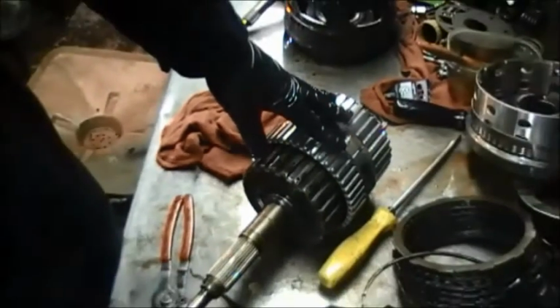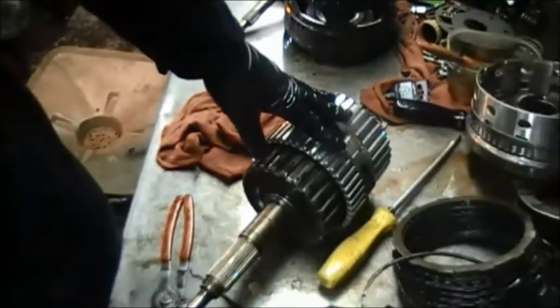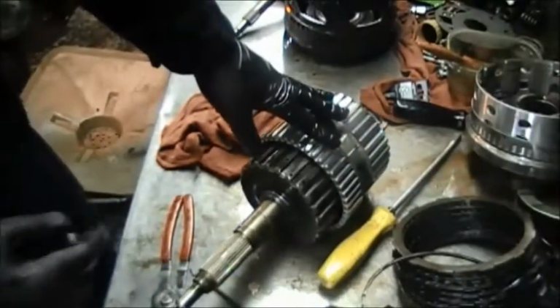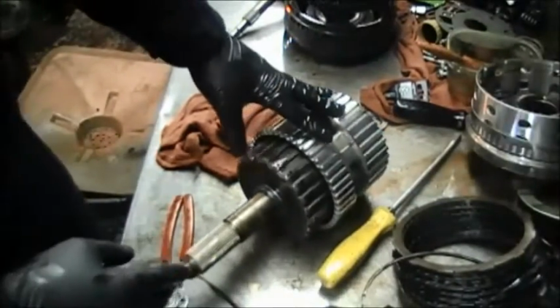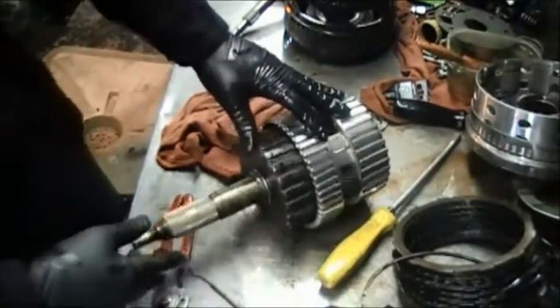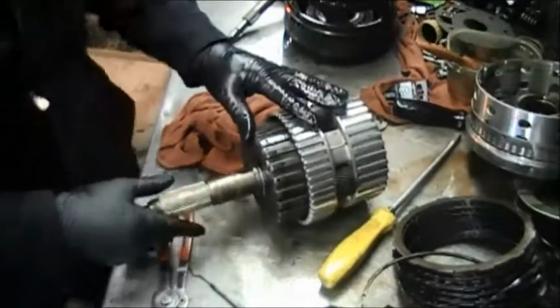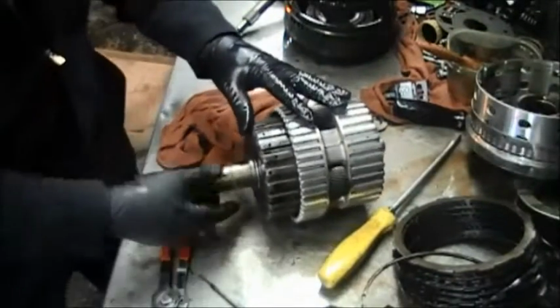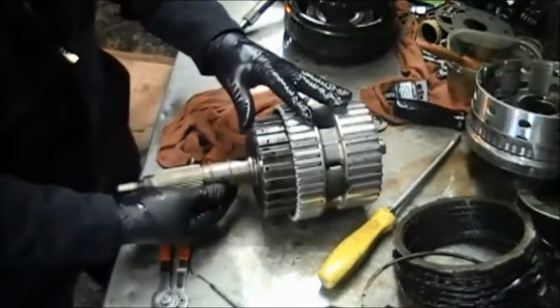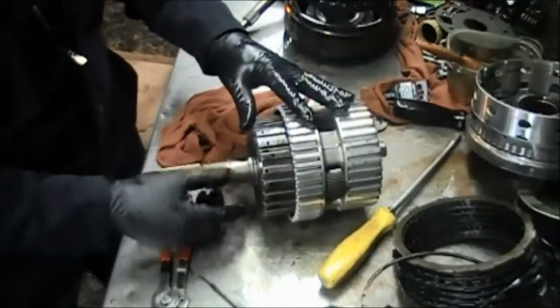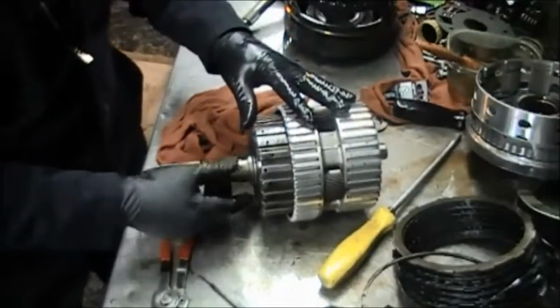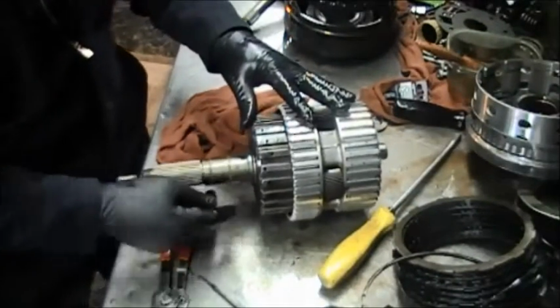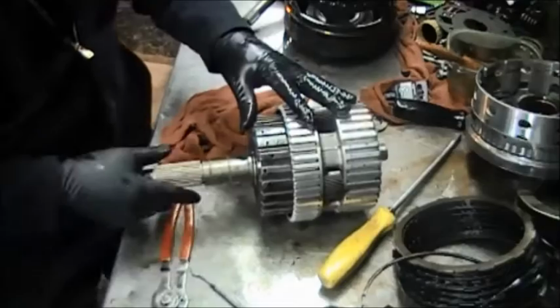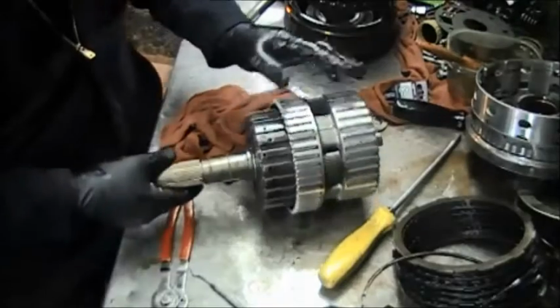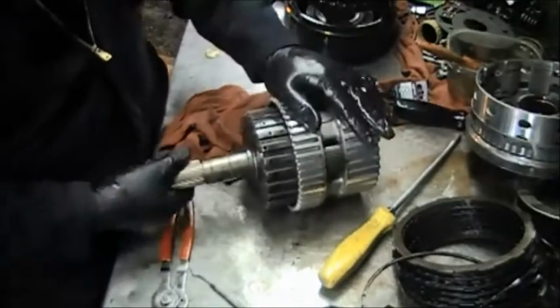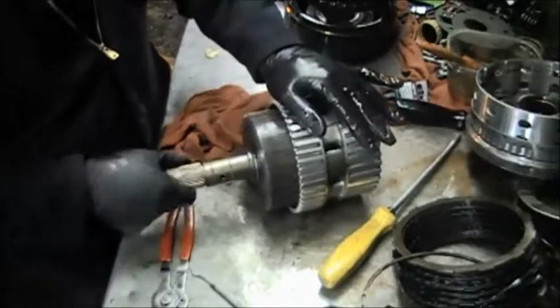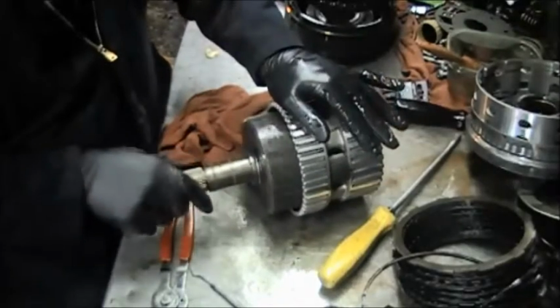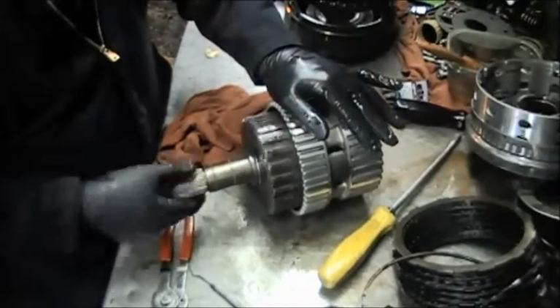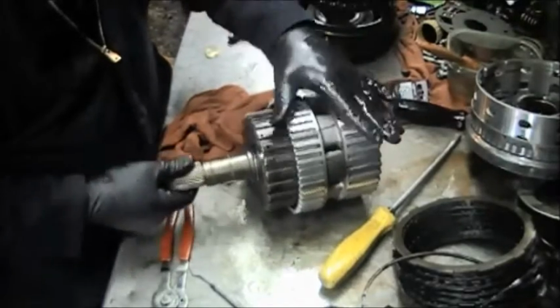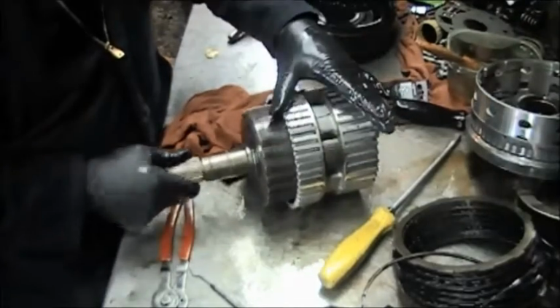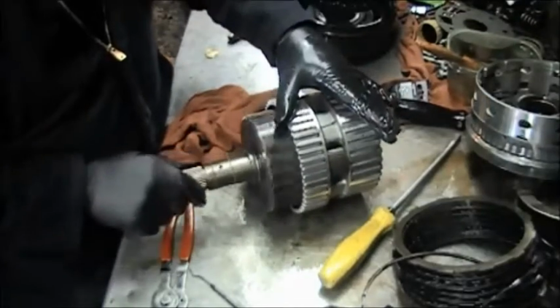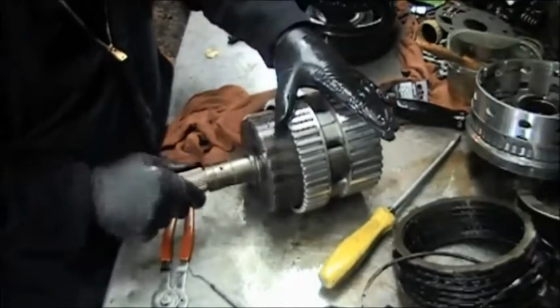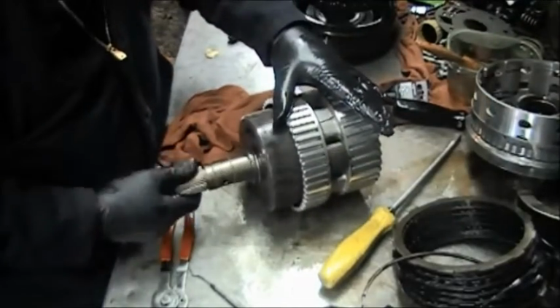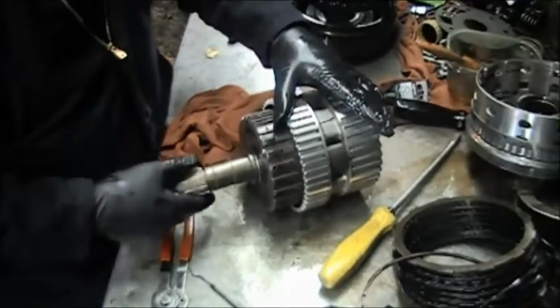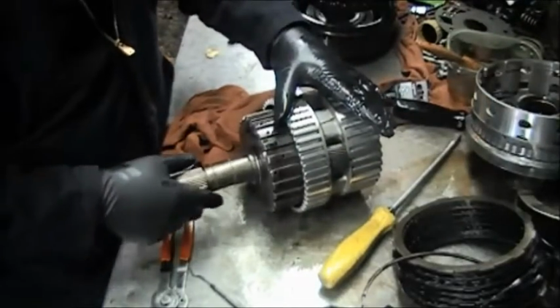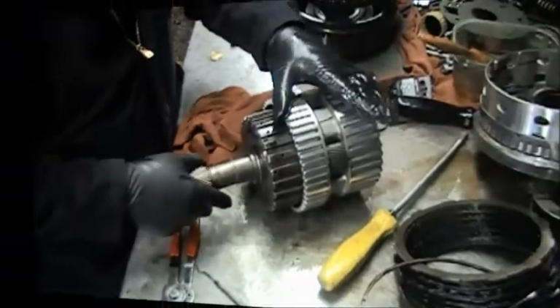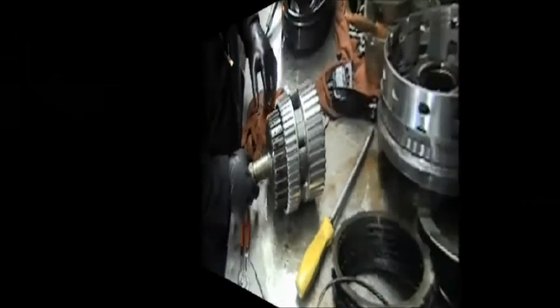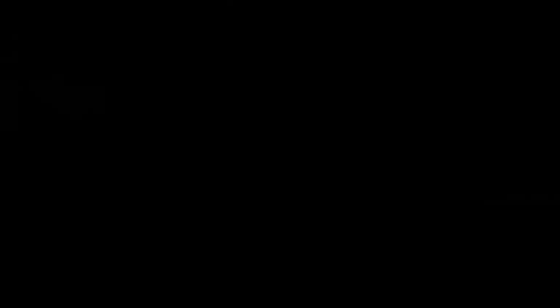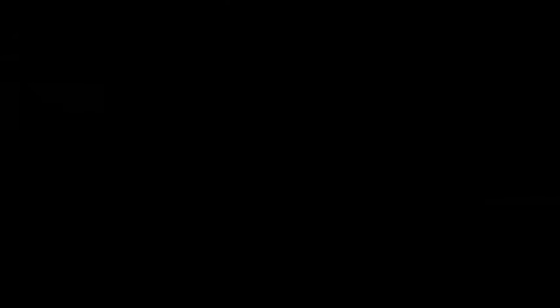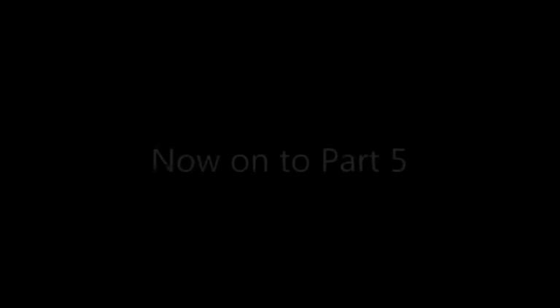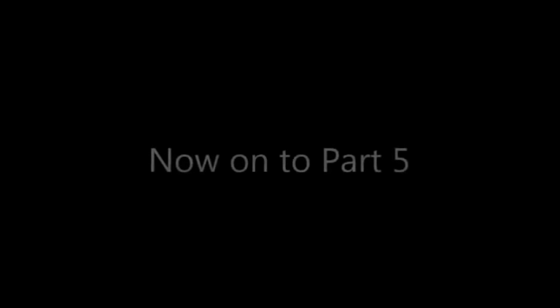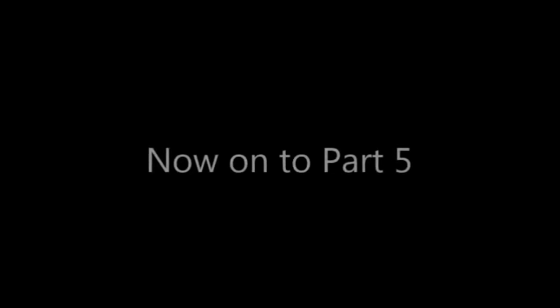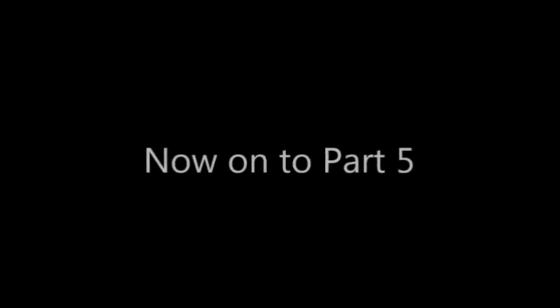So now we have this part of the transmission fixed, and we're going to move on to part five.